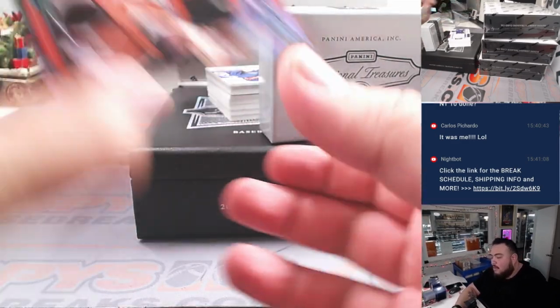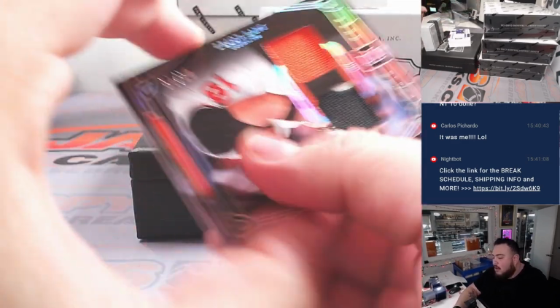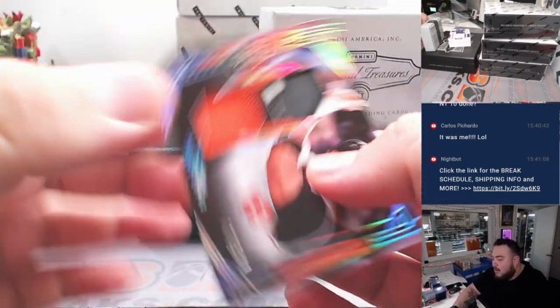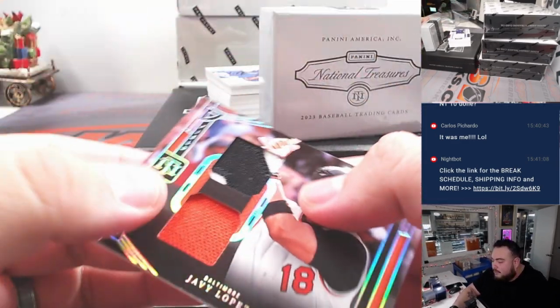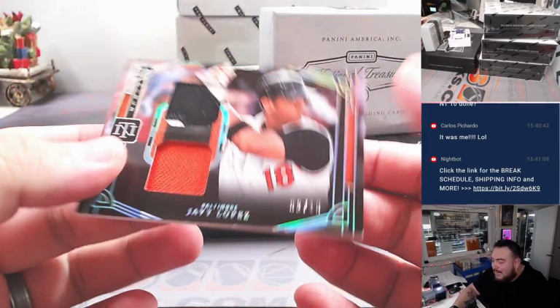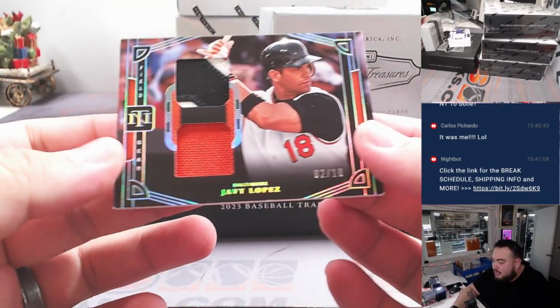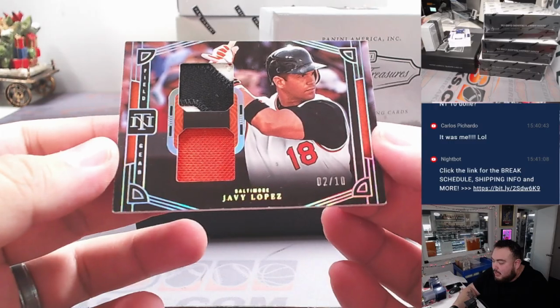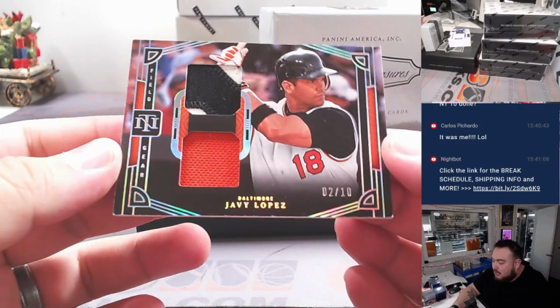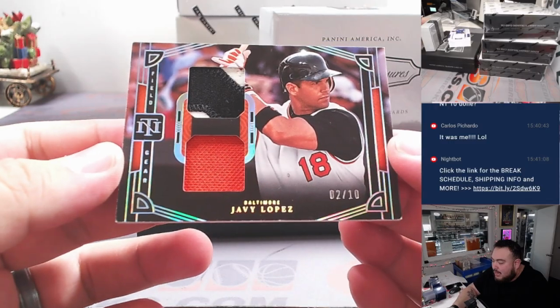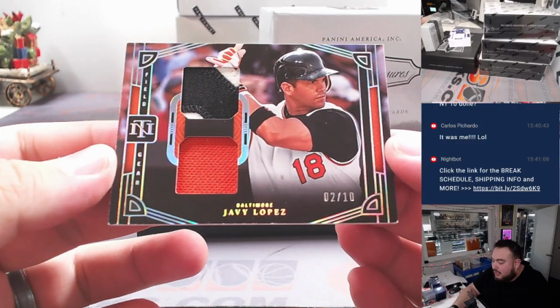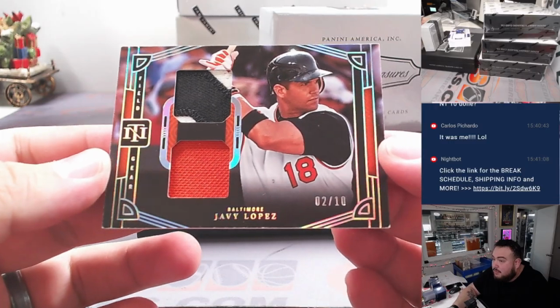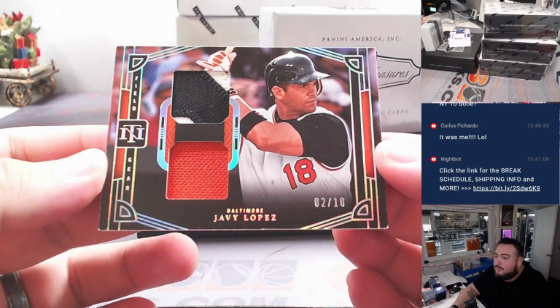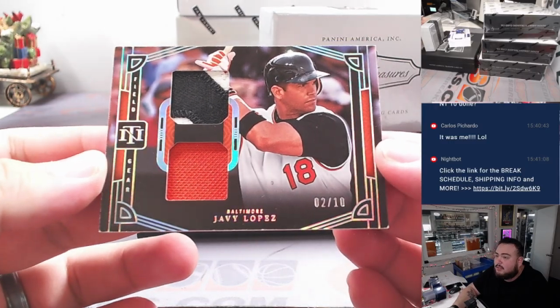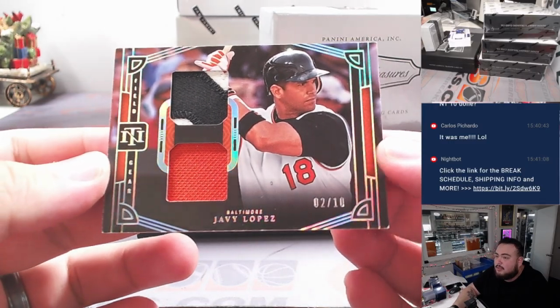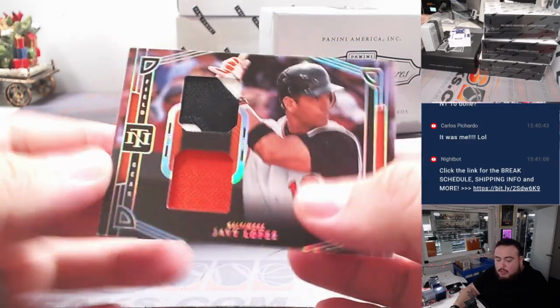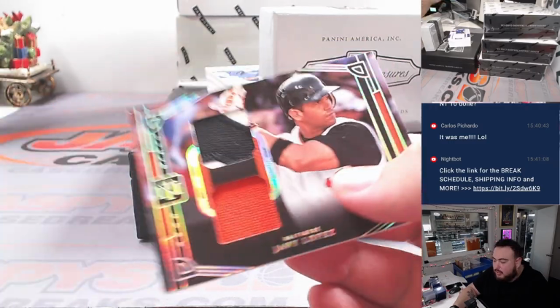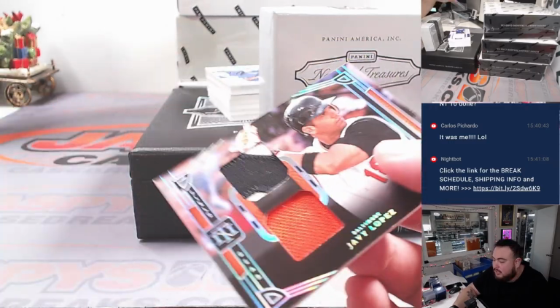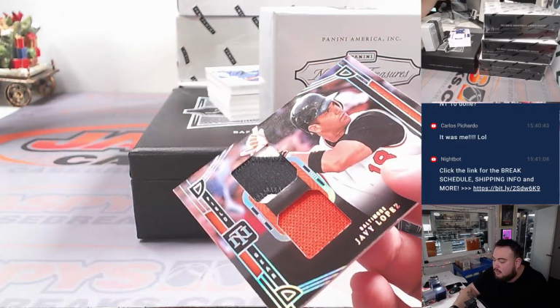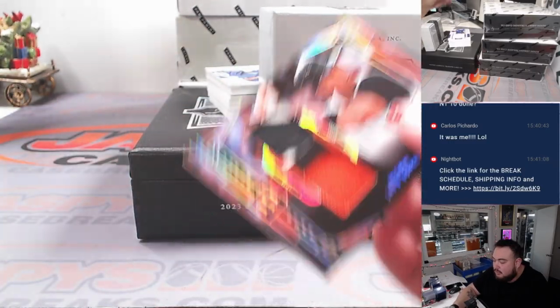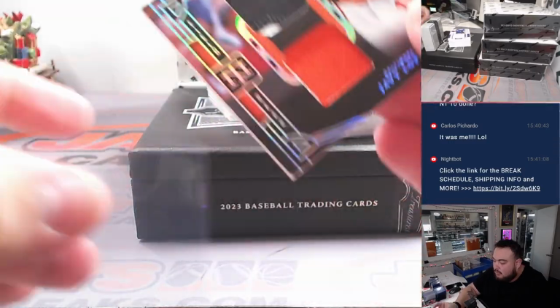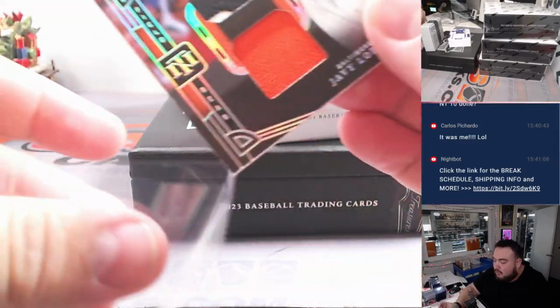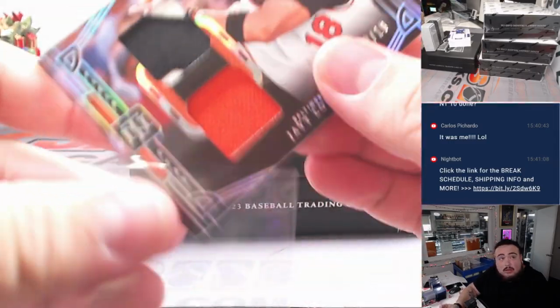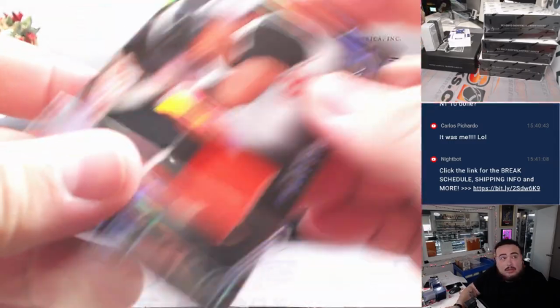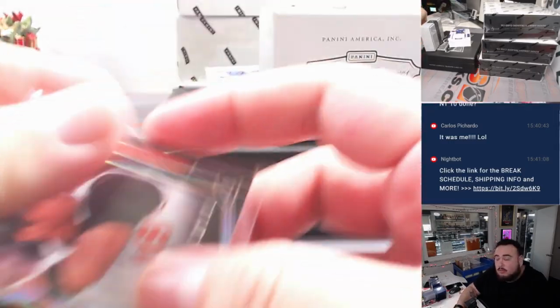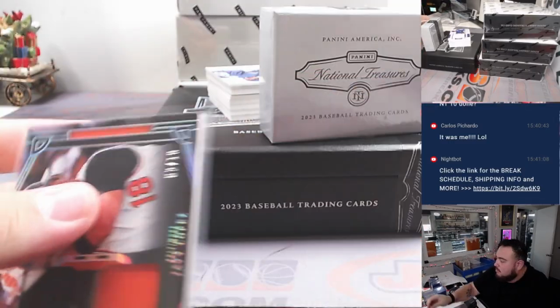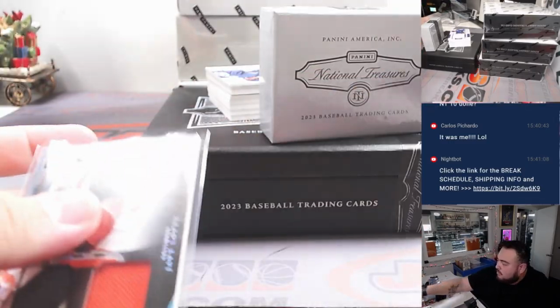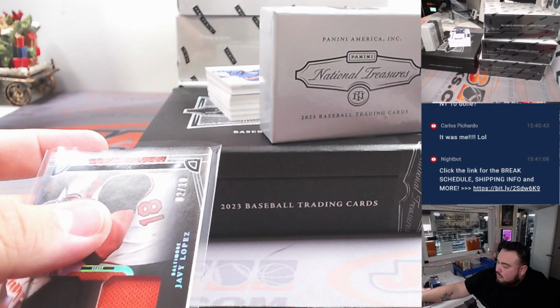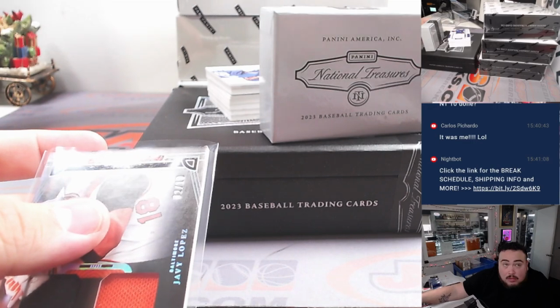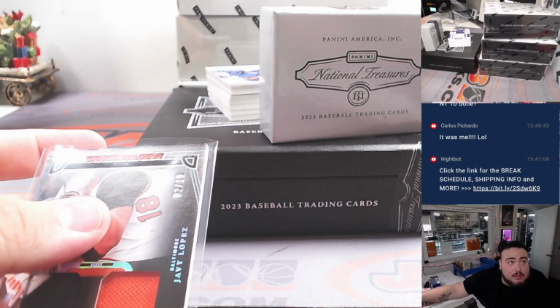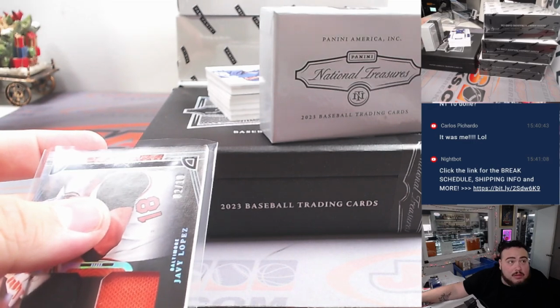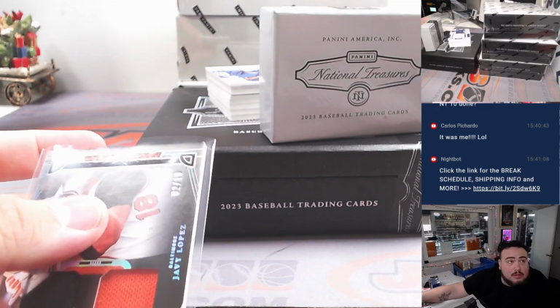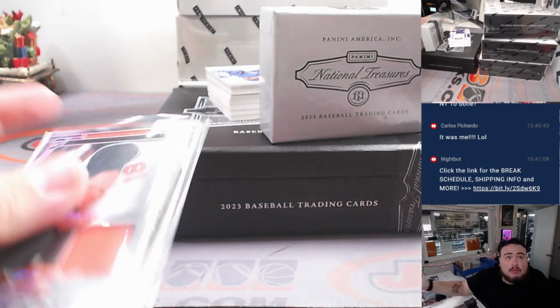All right, nice patches there. How about a little Javi Lopez for Baltimore? Two out of ten.